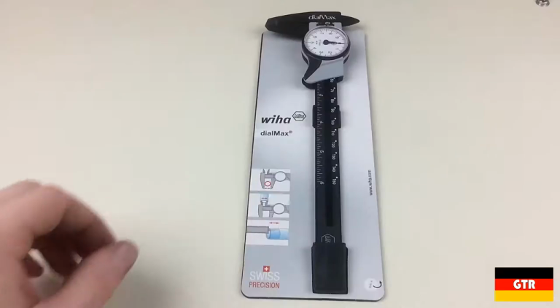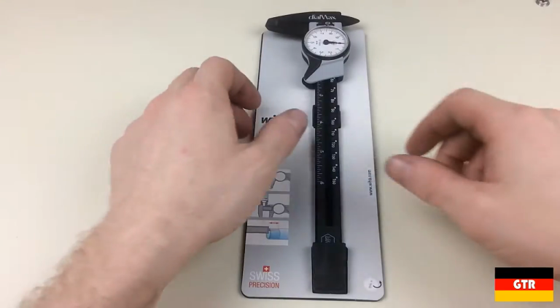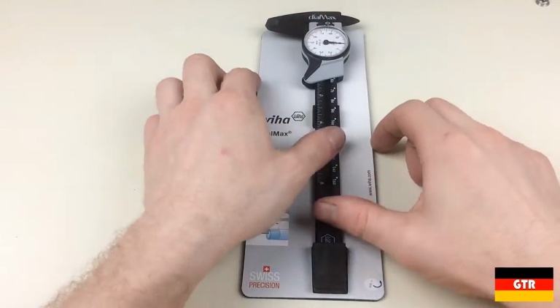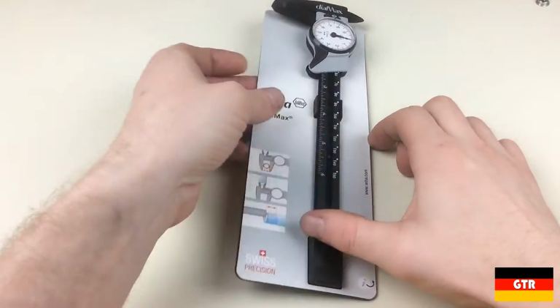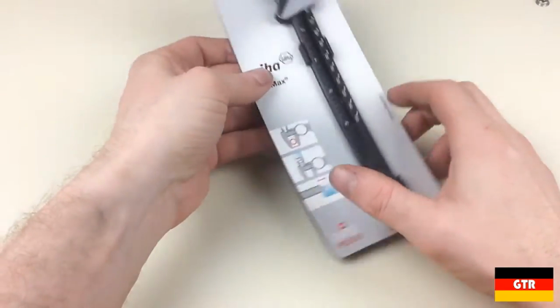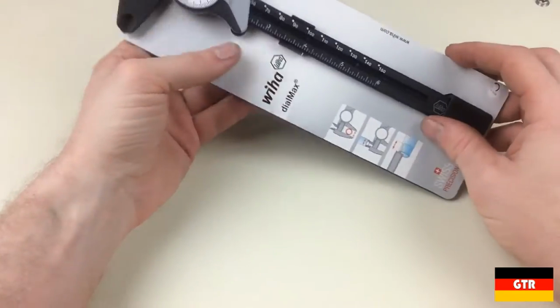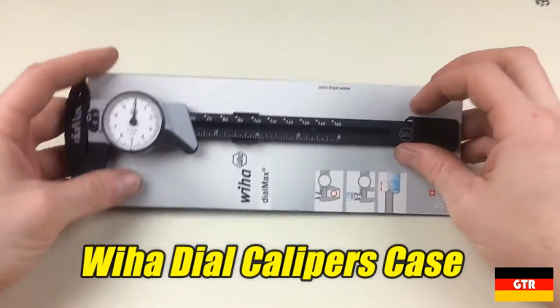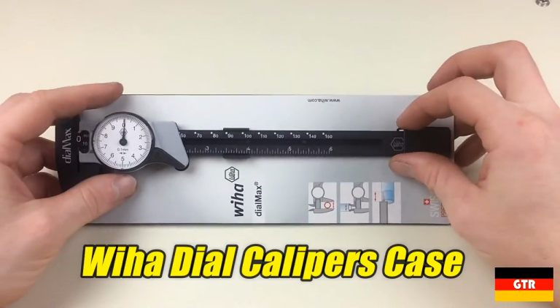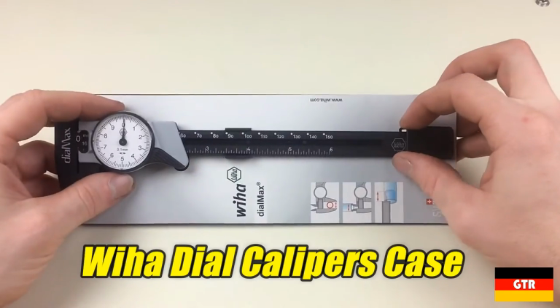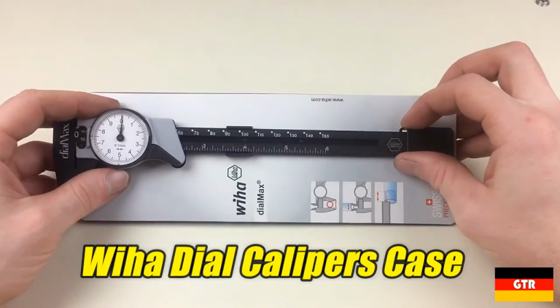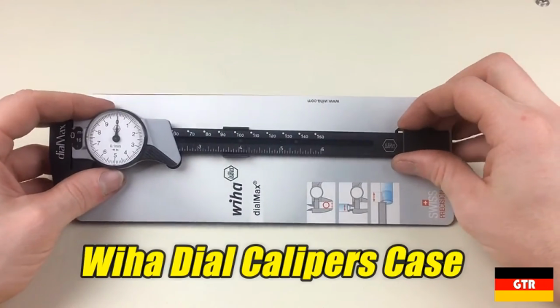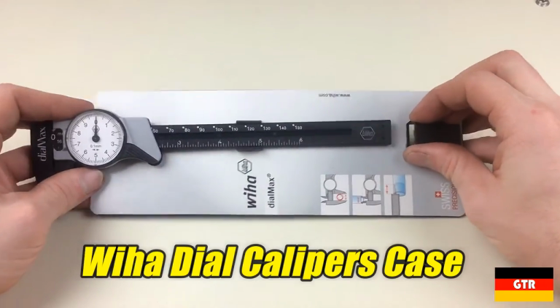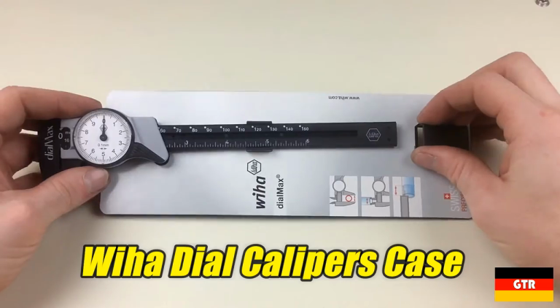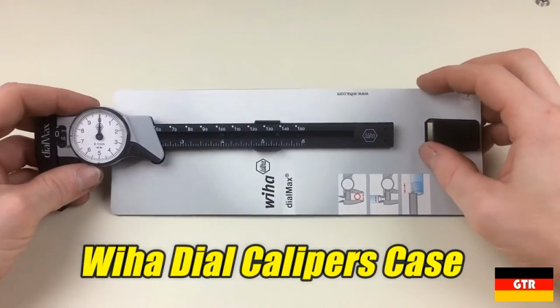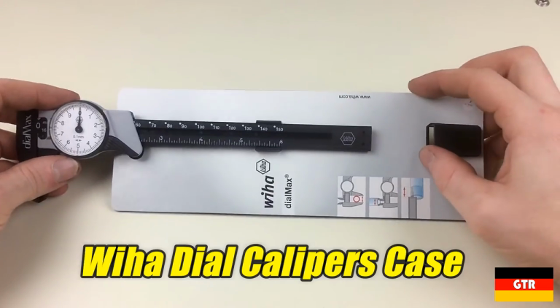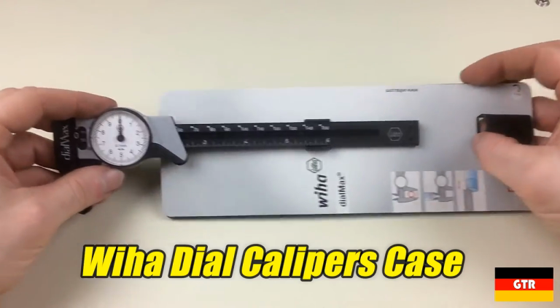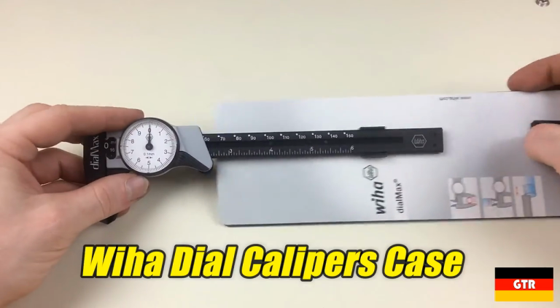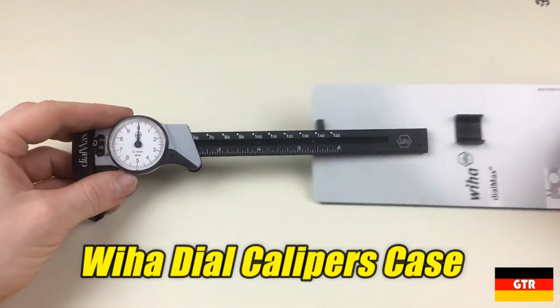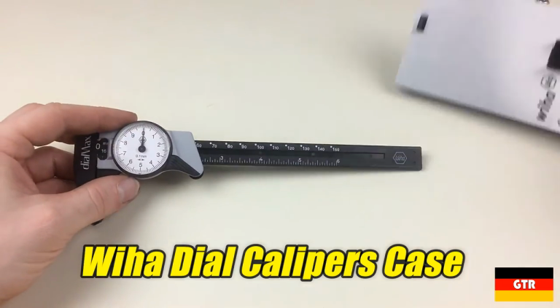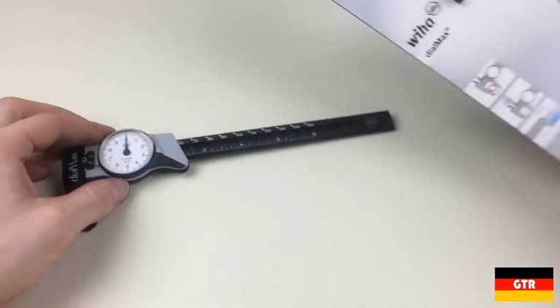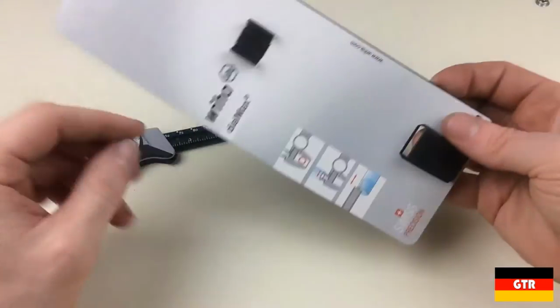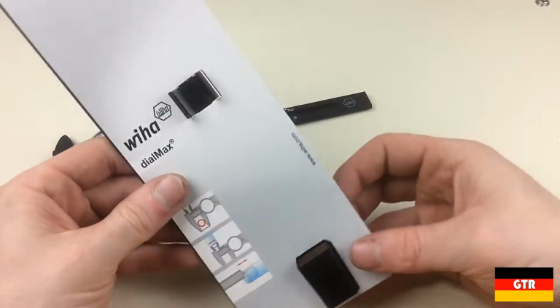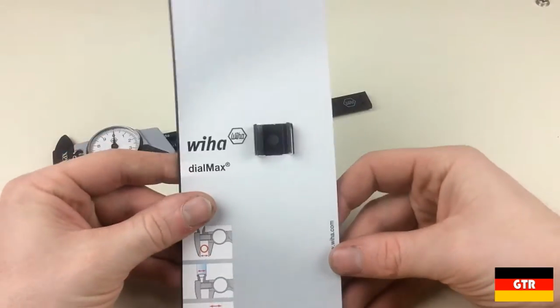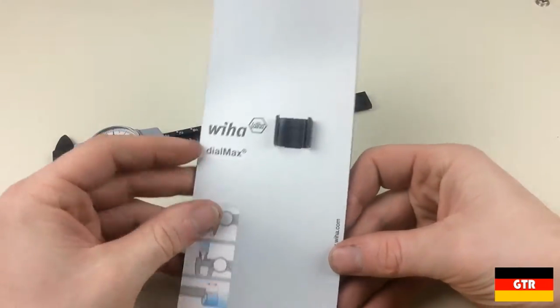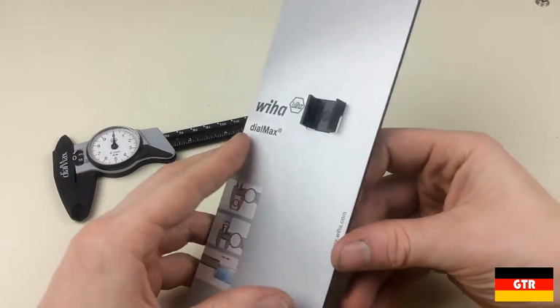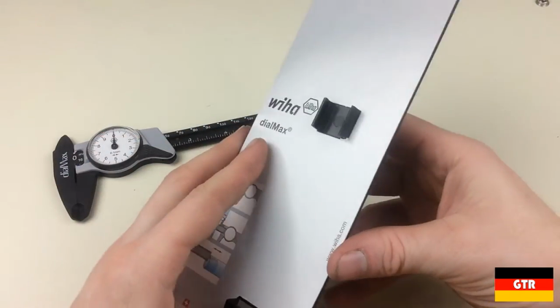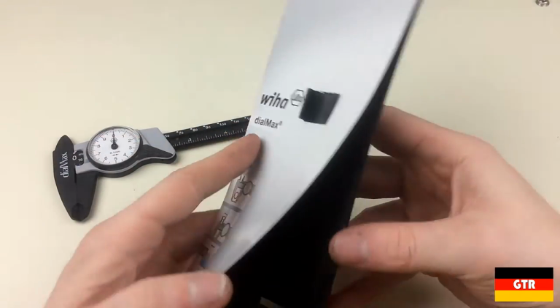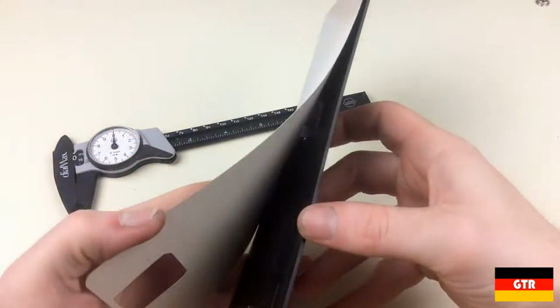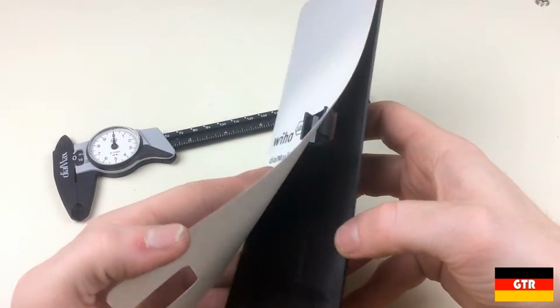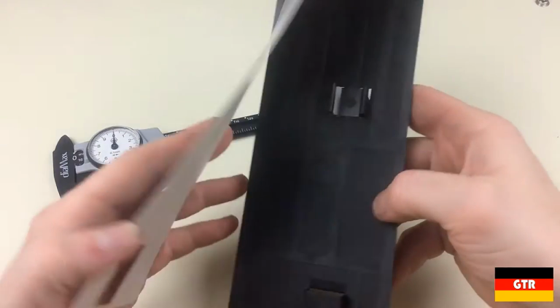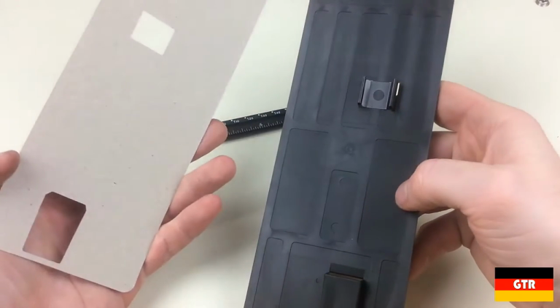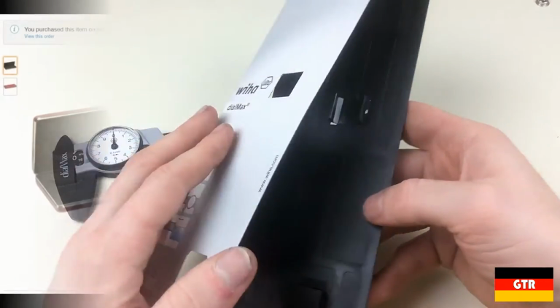Welcome everyone. If you remember in the VHOT Dial Max Caliber videos, one of my gripes was the lack of a case or the ability to even buy a case. Well, I think I found a relatively easy and cheap solution that I thought I would share.